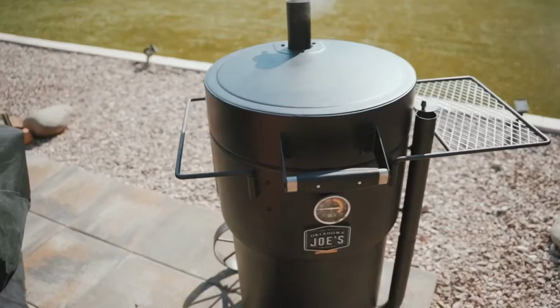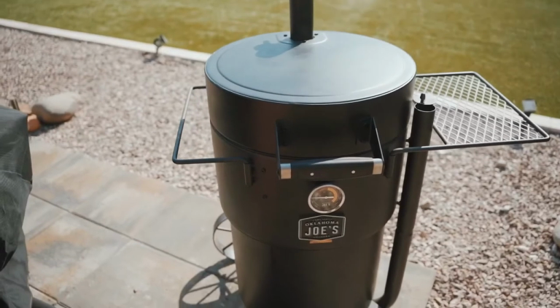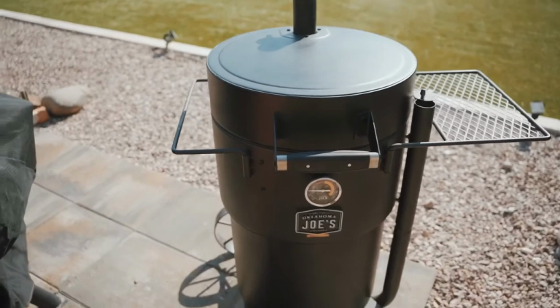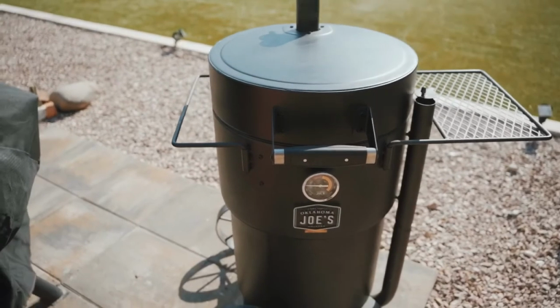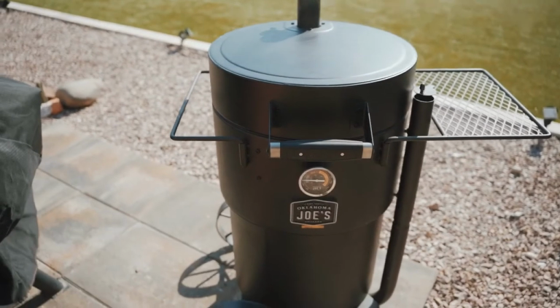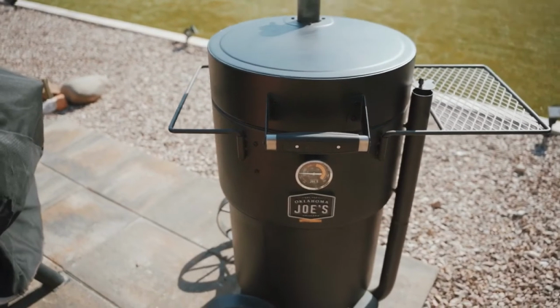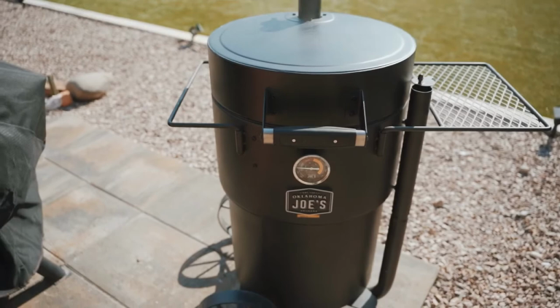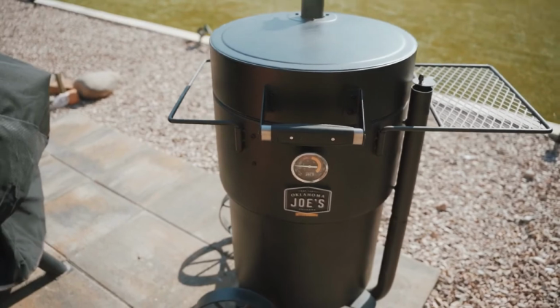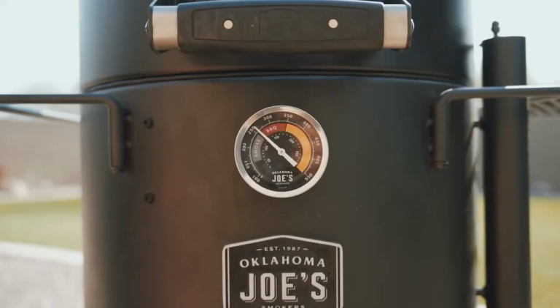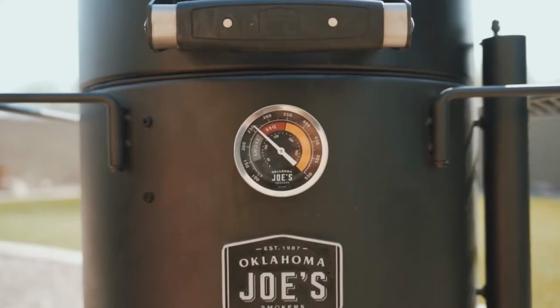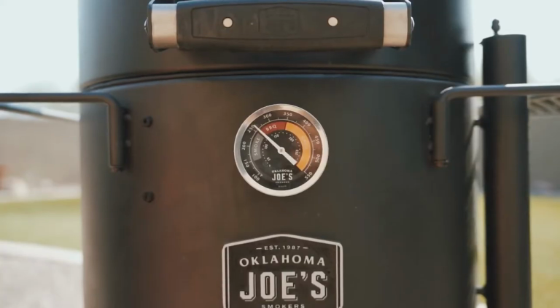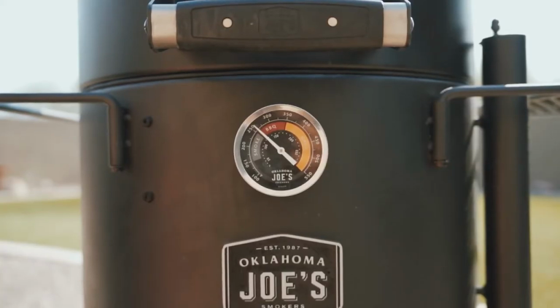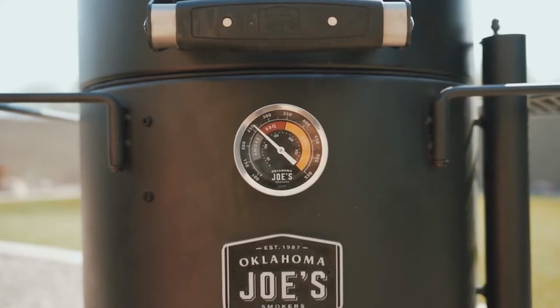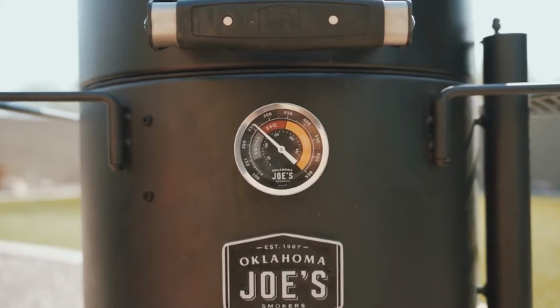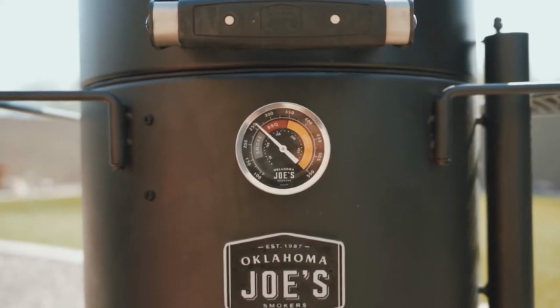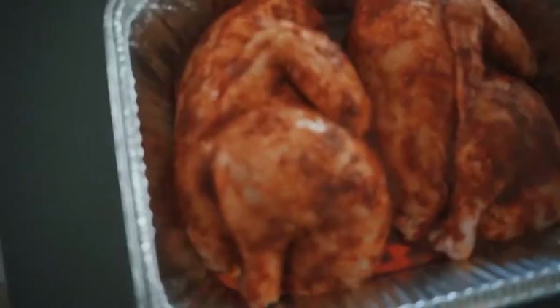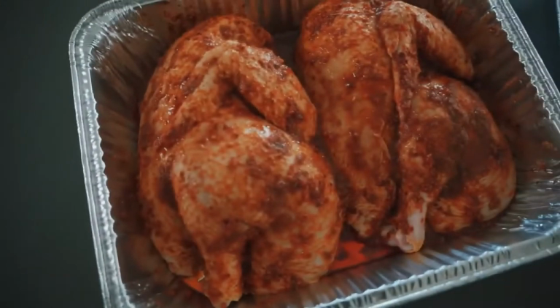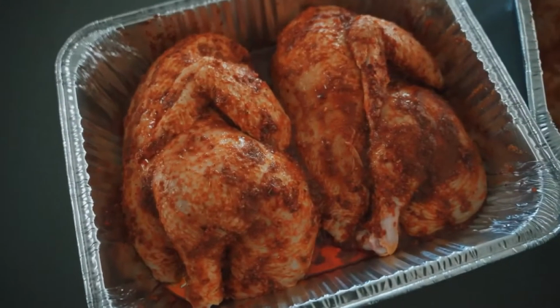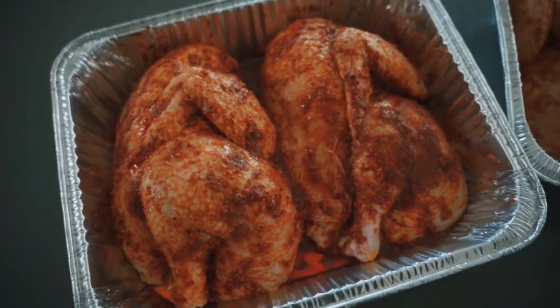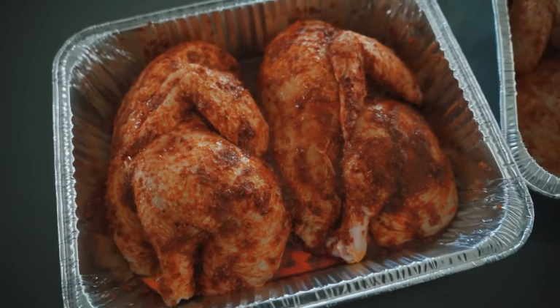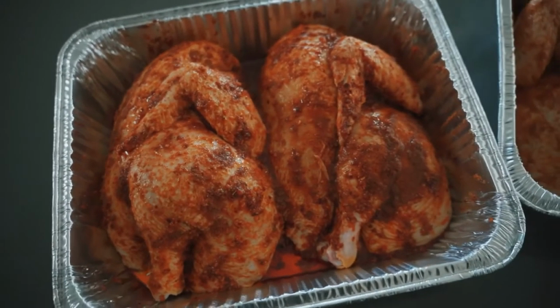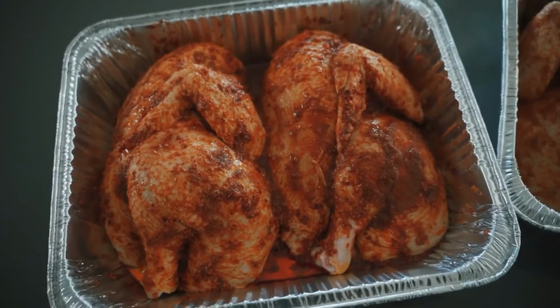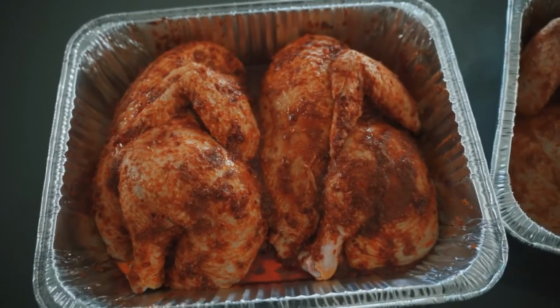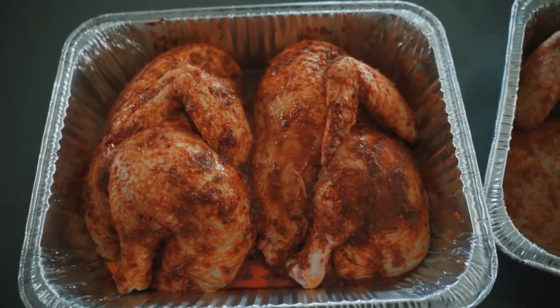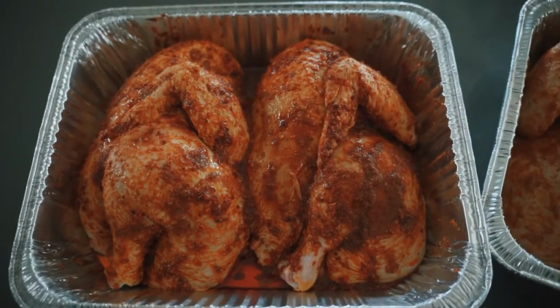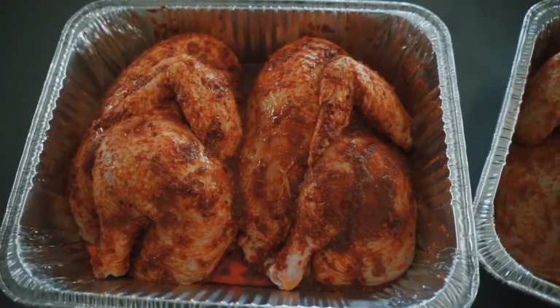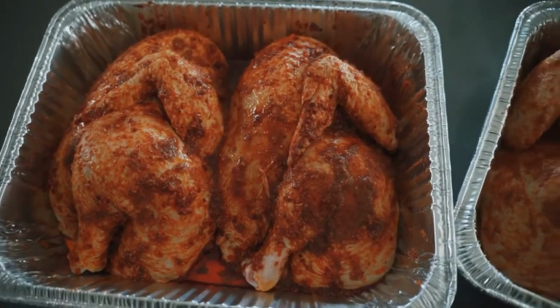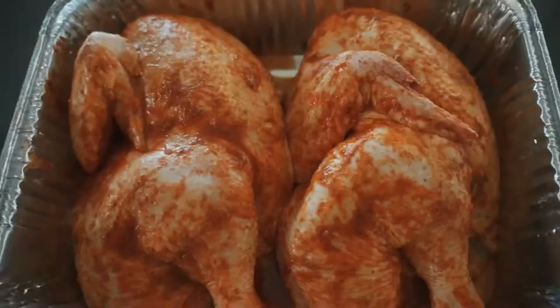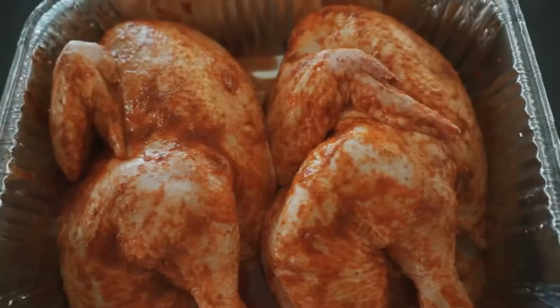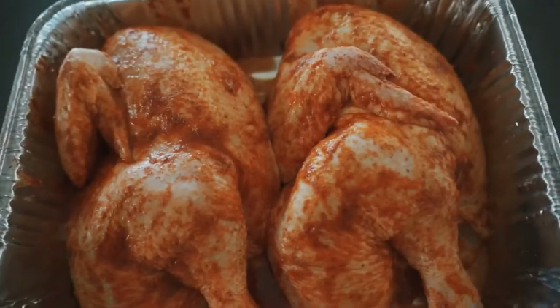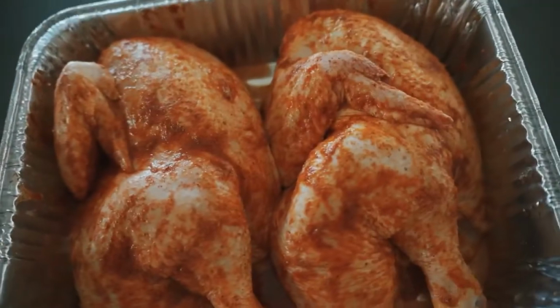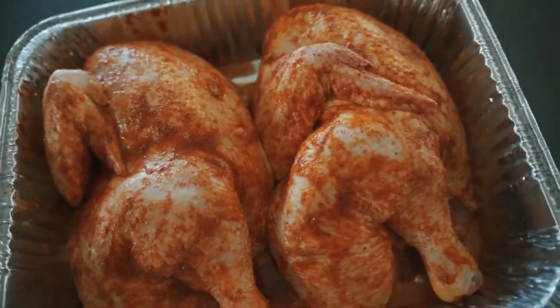I'm on the Bronco Drum Smoker, setting that temp between 250 and 300. Marinate that chicken overnight, get it right.